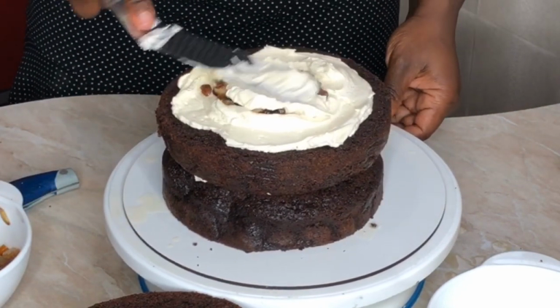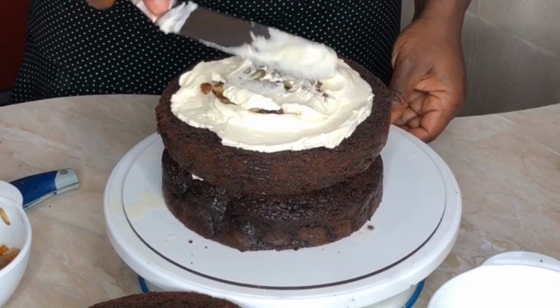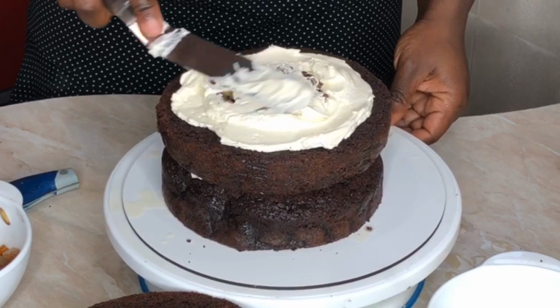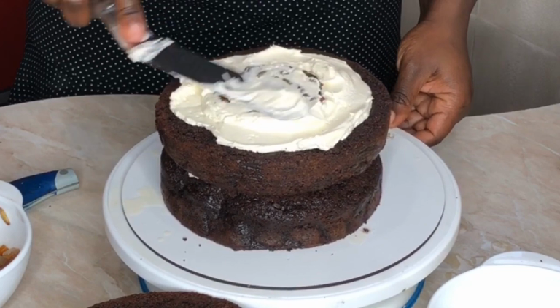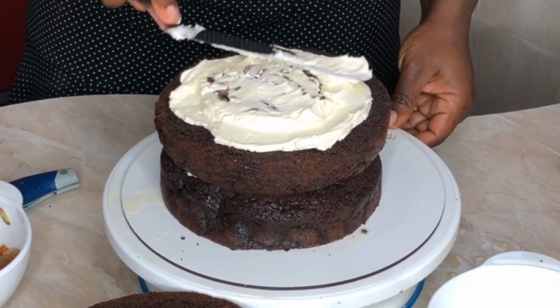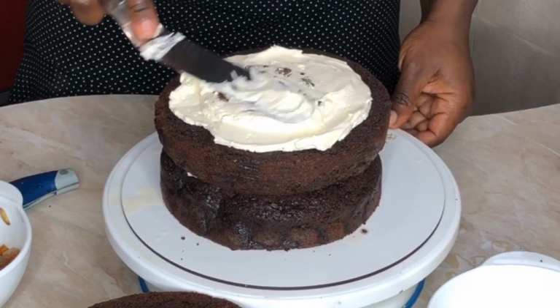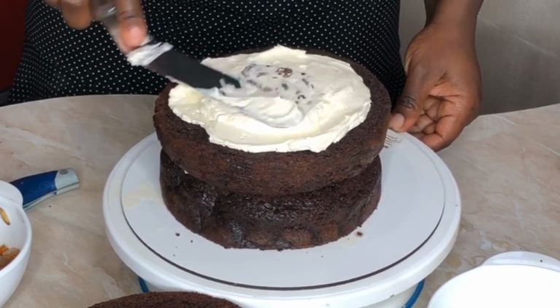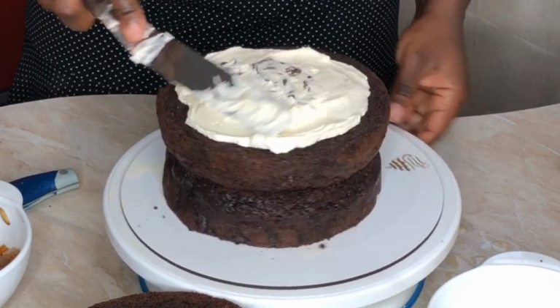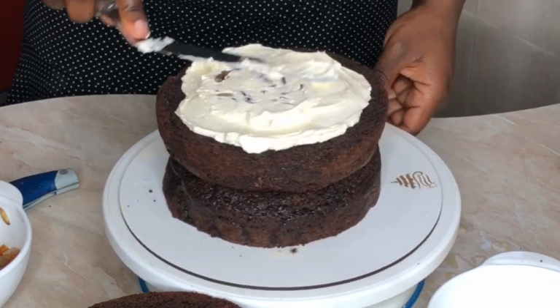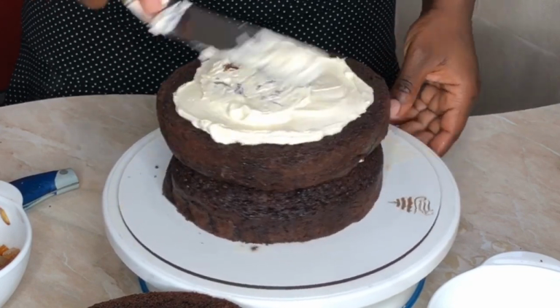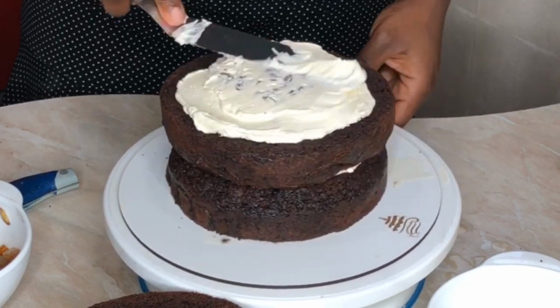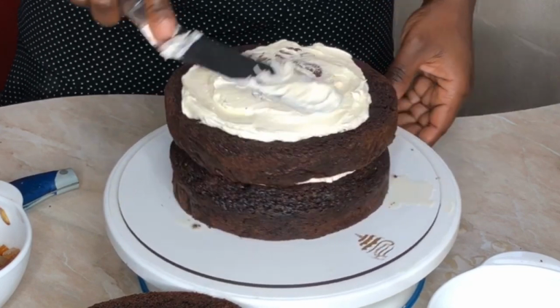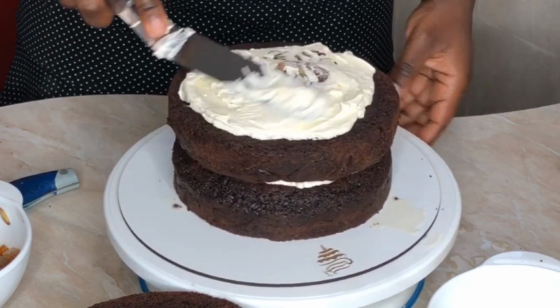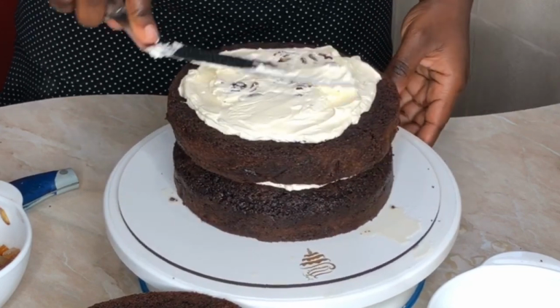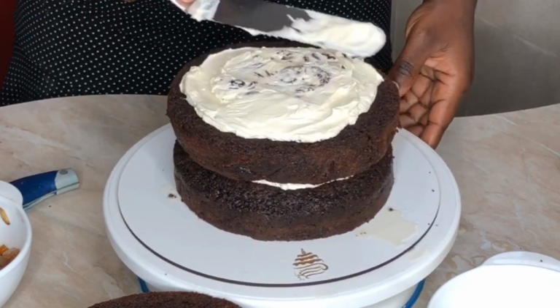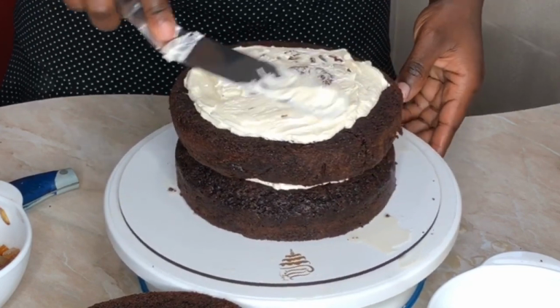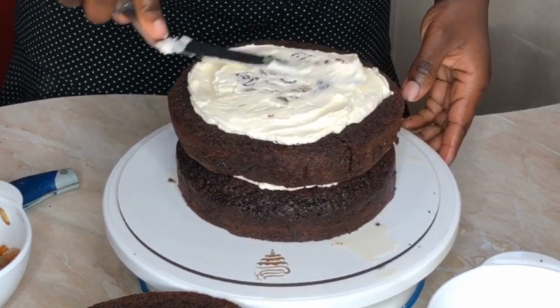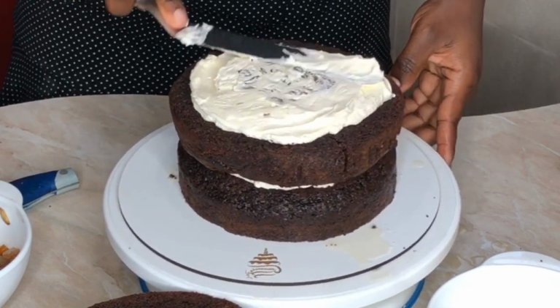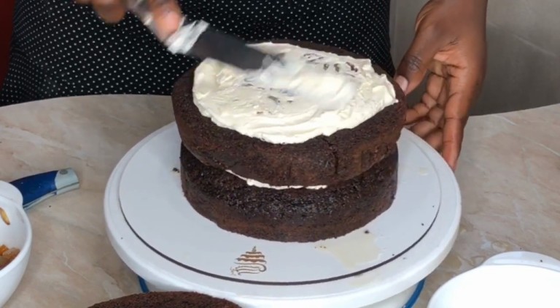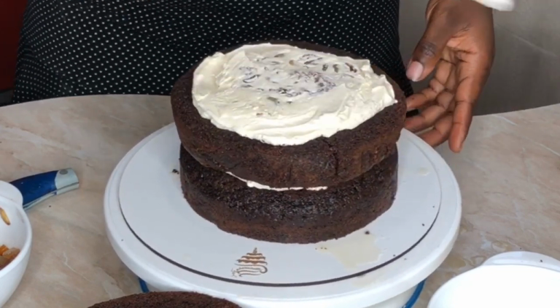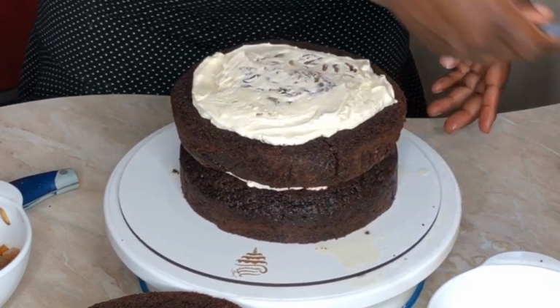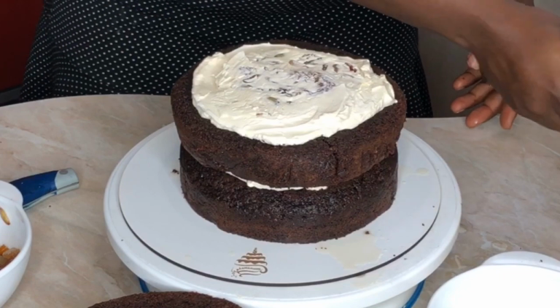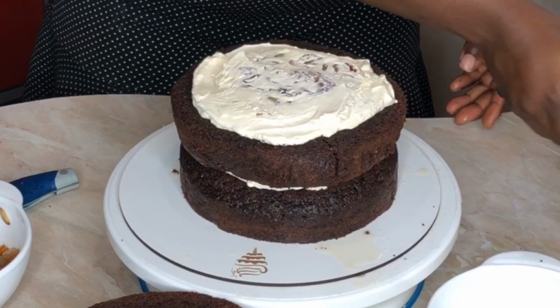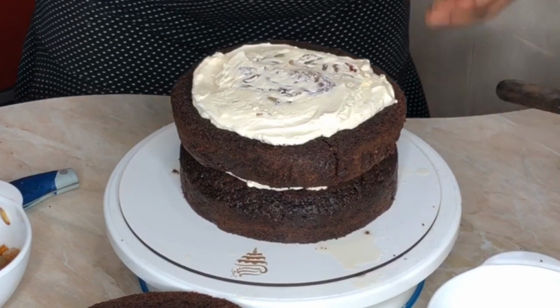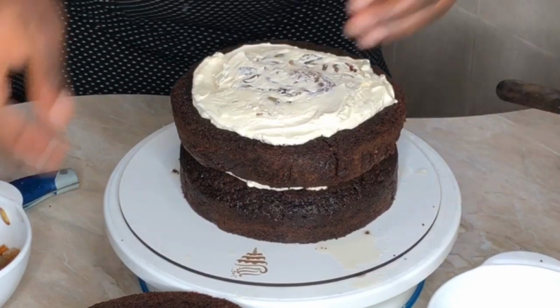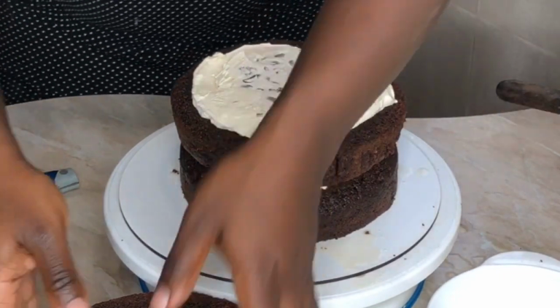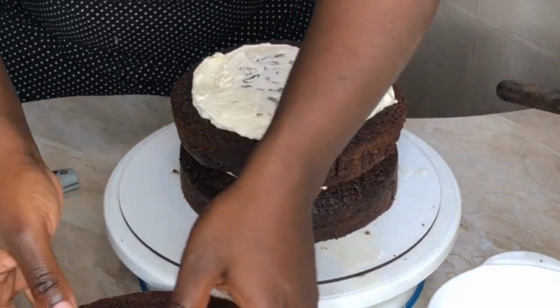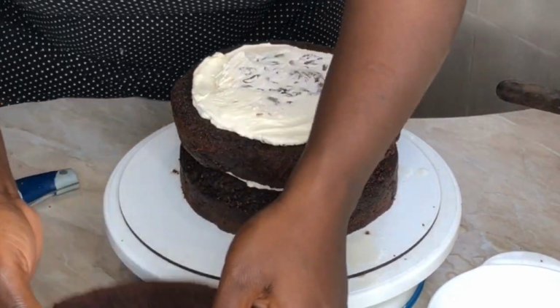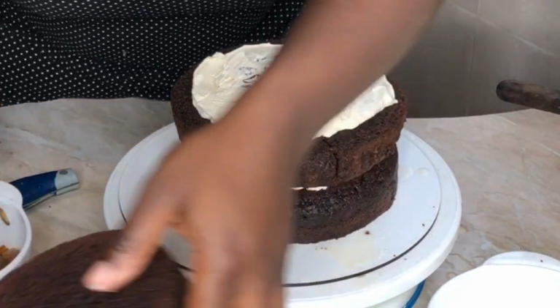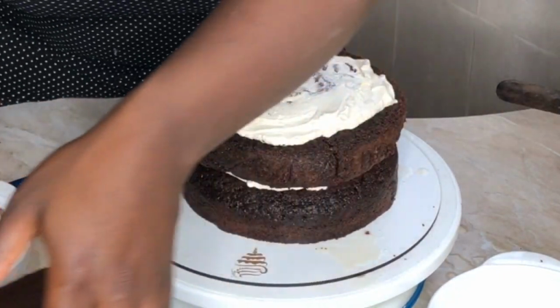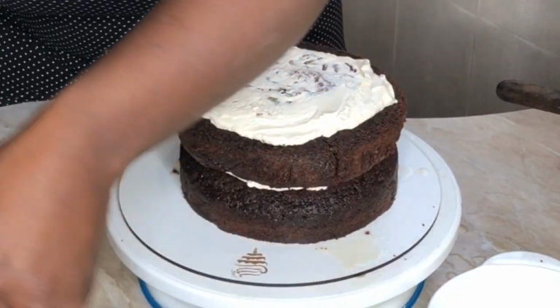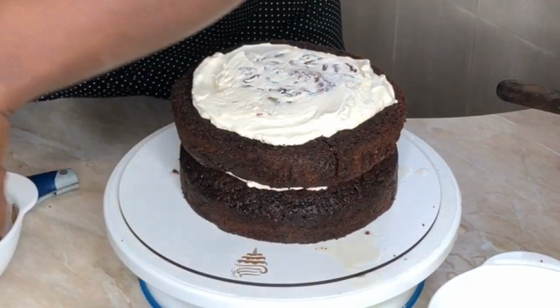Now we need to cover this layer again with some buttercream so it doesn't move around and stays in place. Then we're going to put the next cake layer on top.